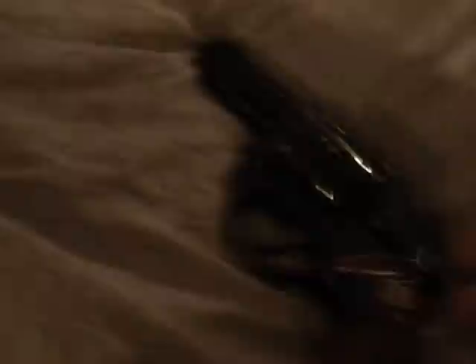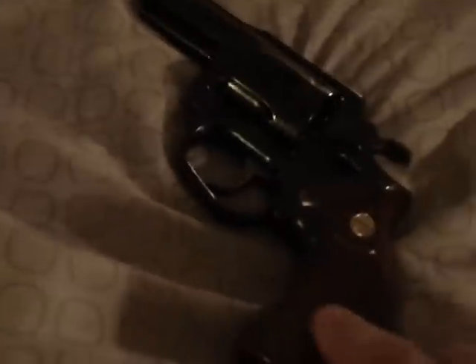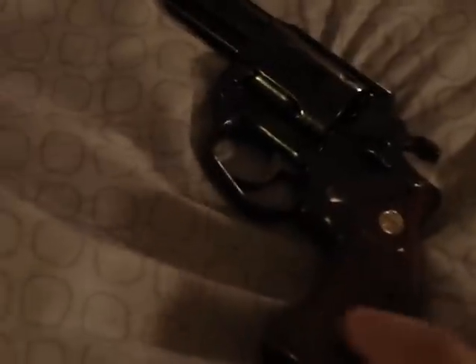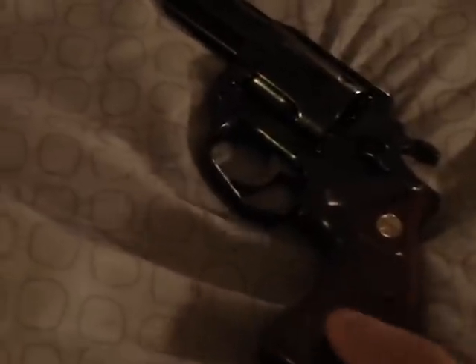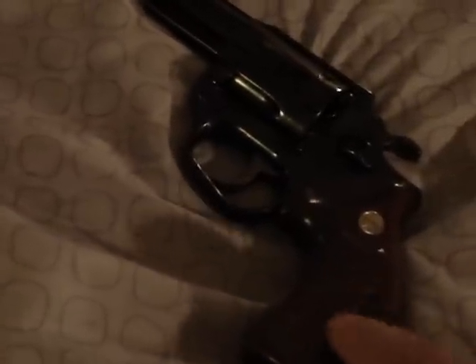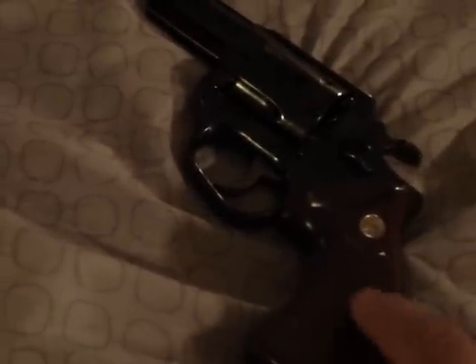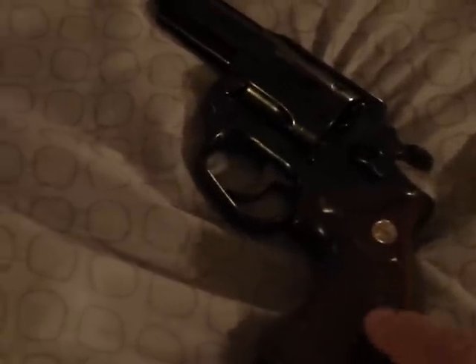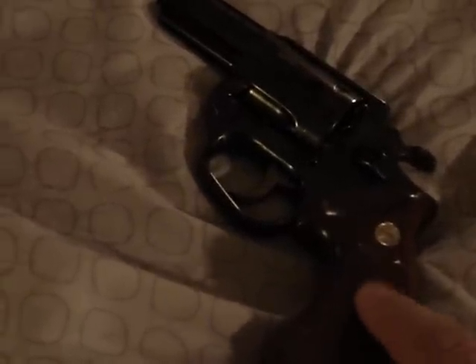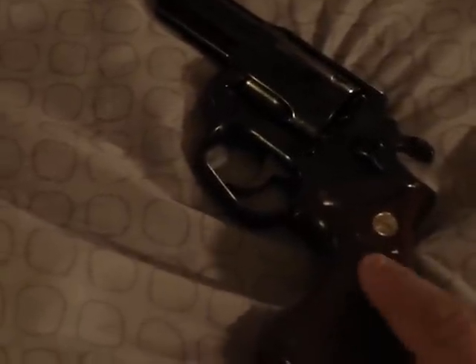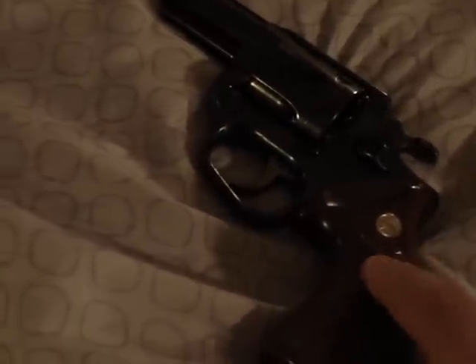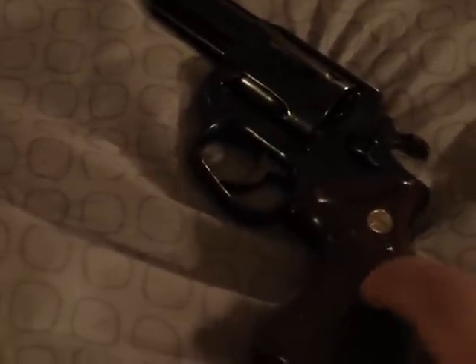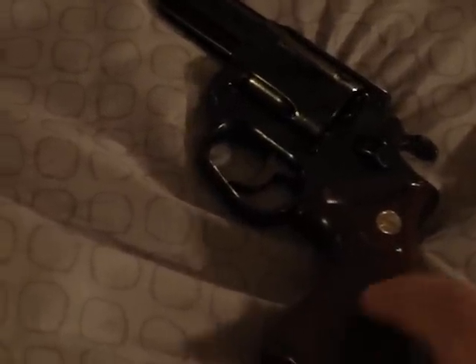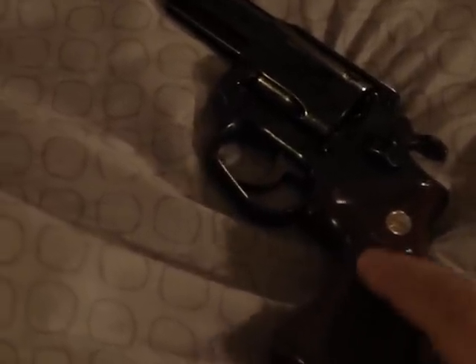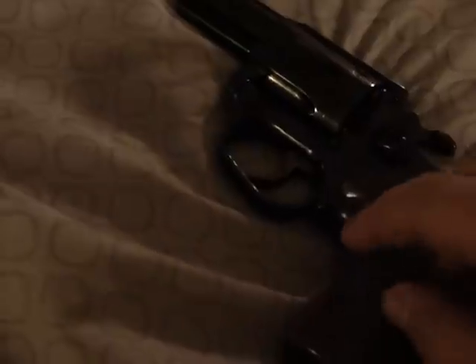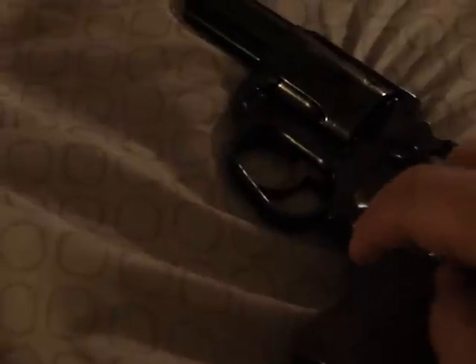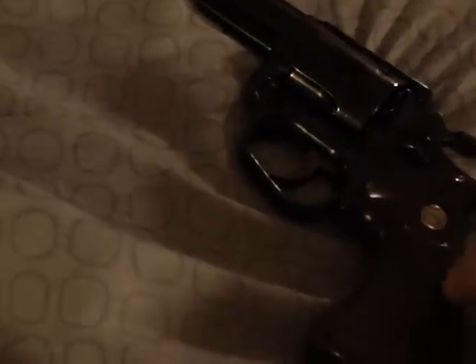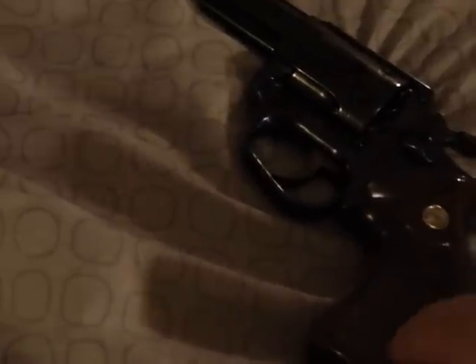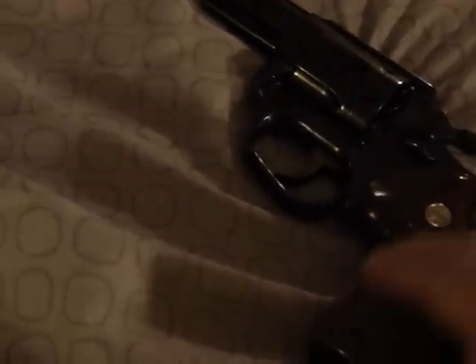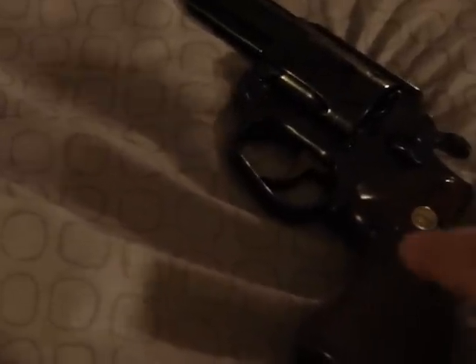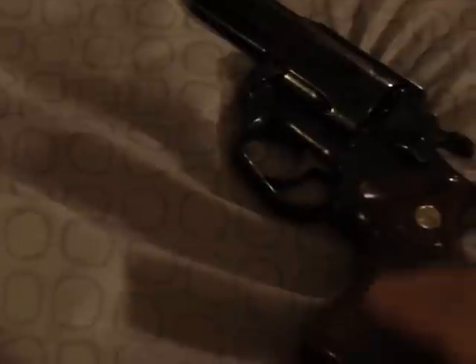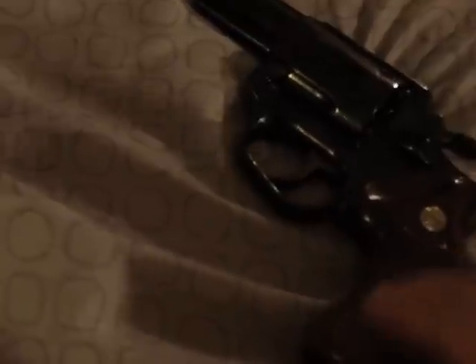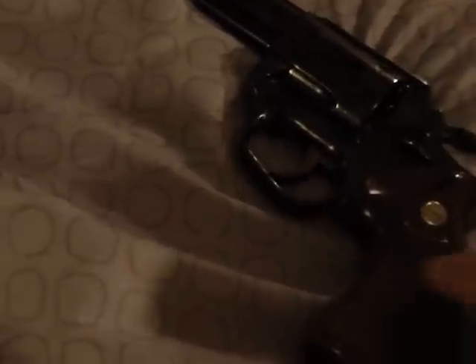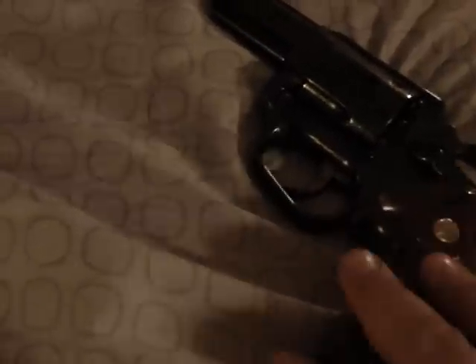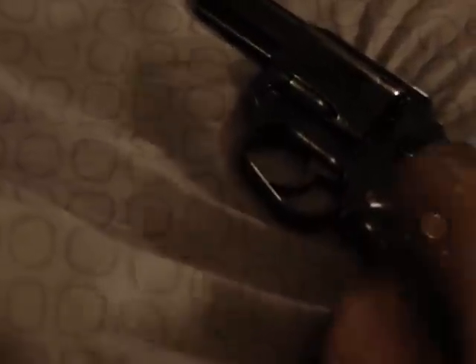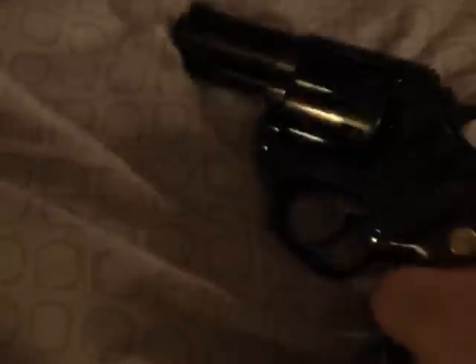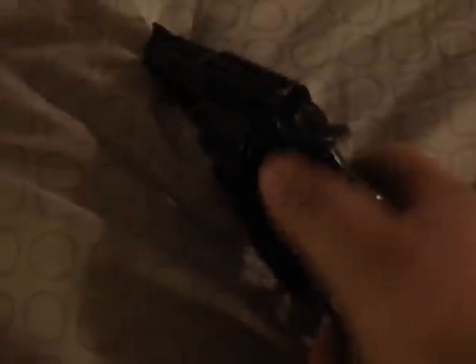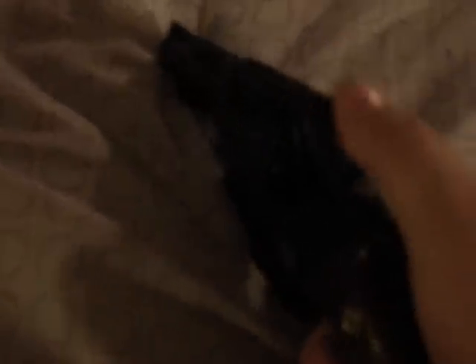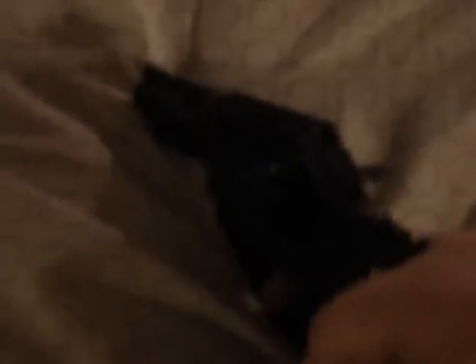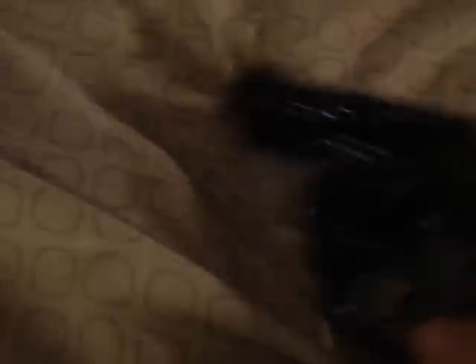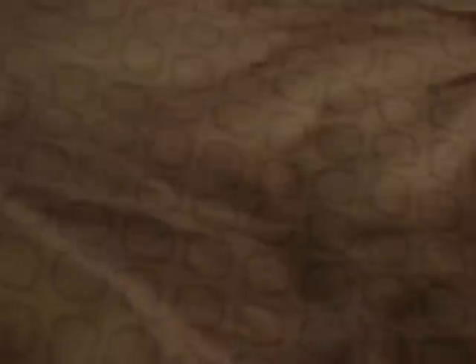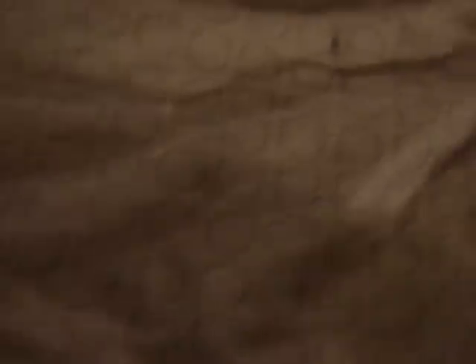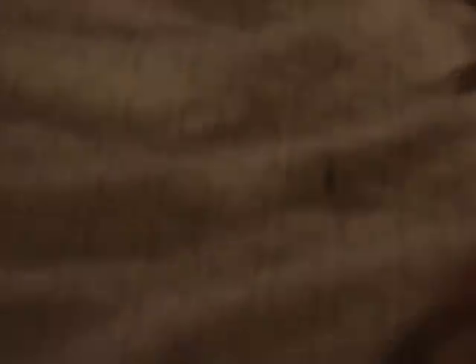It's got an adjustable hammer spring in there — there's a little ring with different holes throughout it at different depths, so it actually changes the weight of the trigger pull. It's pretty cool.